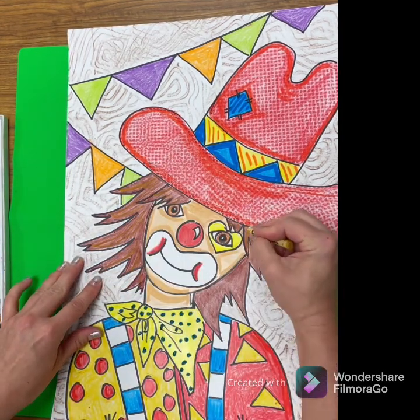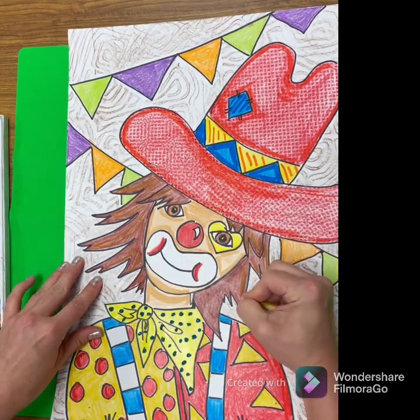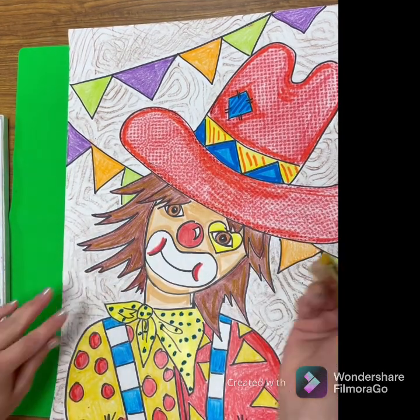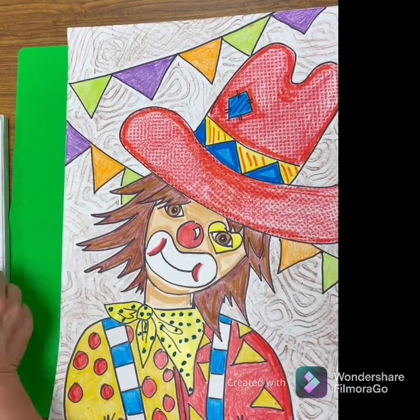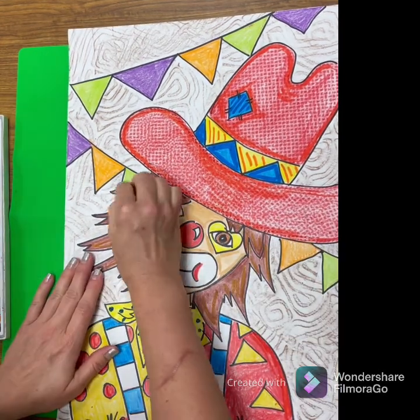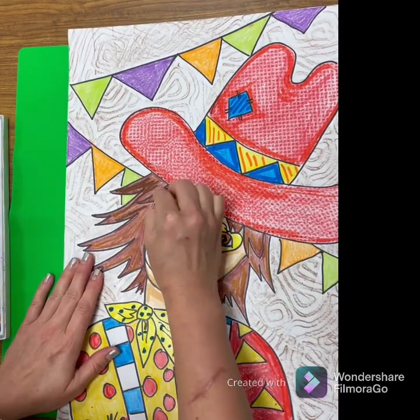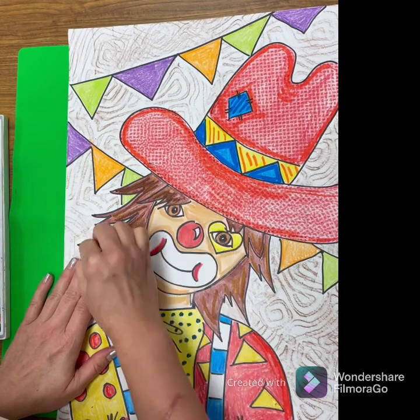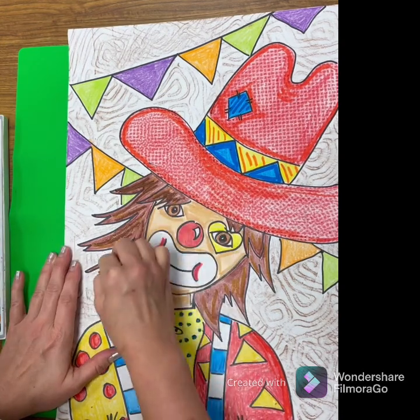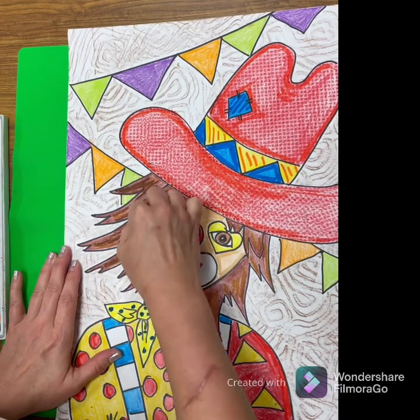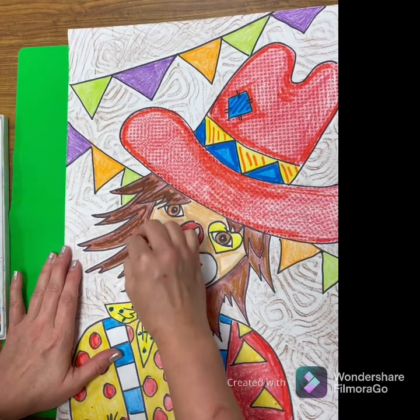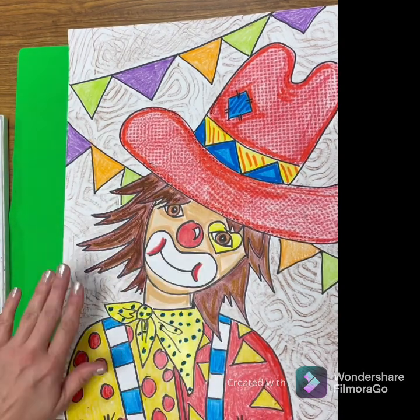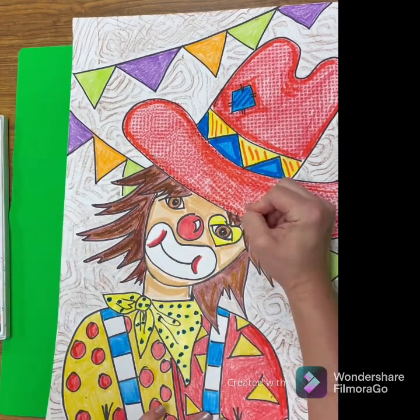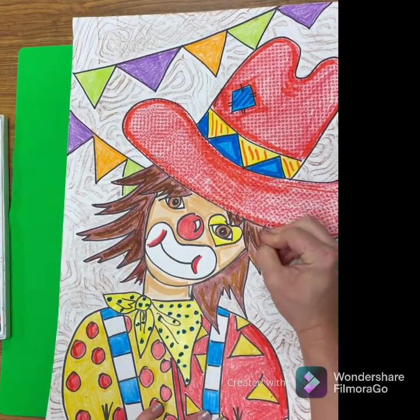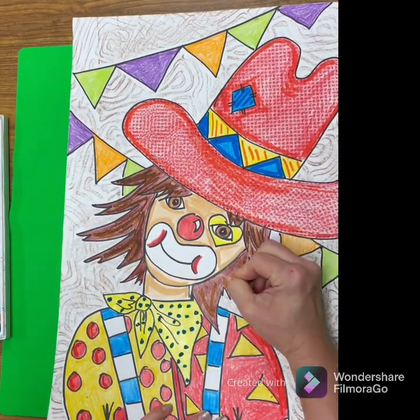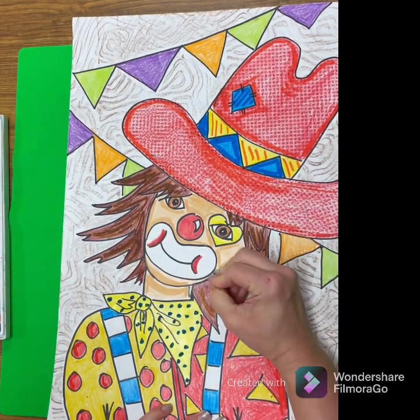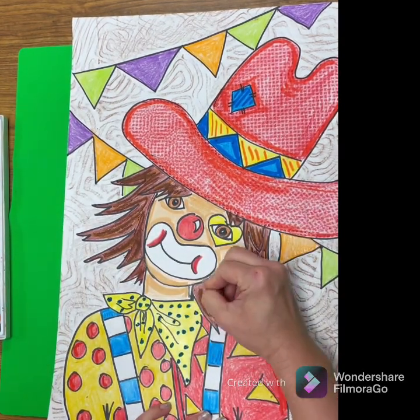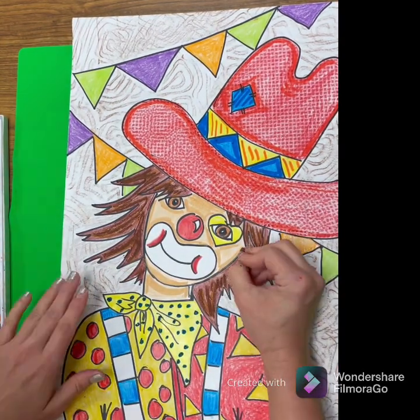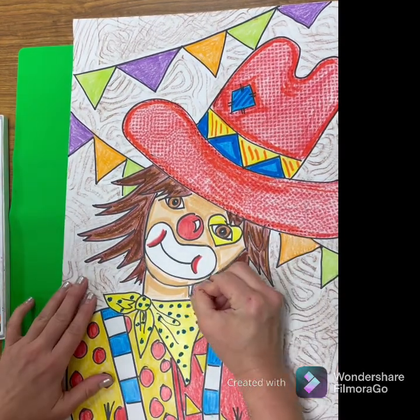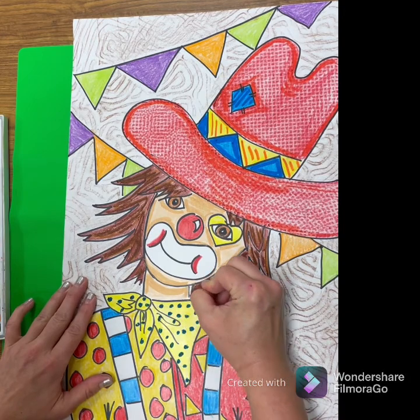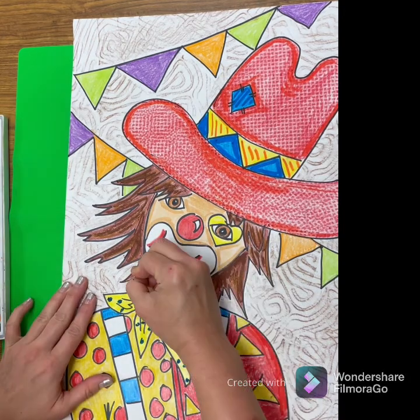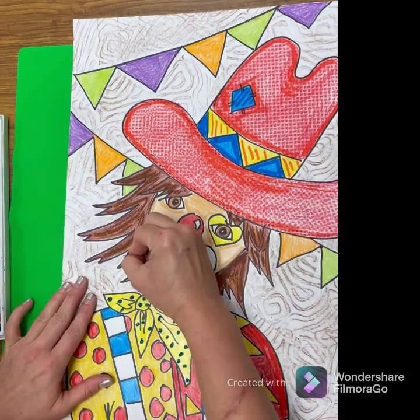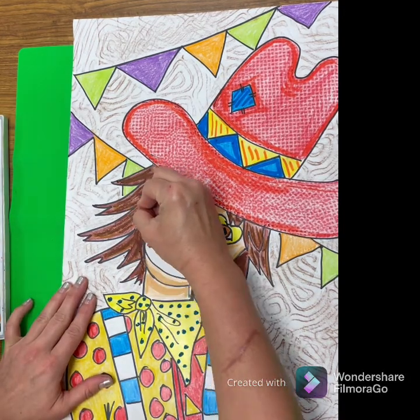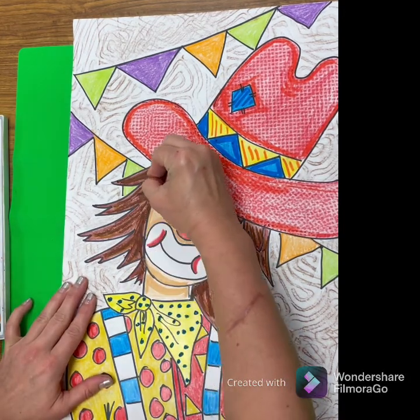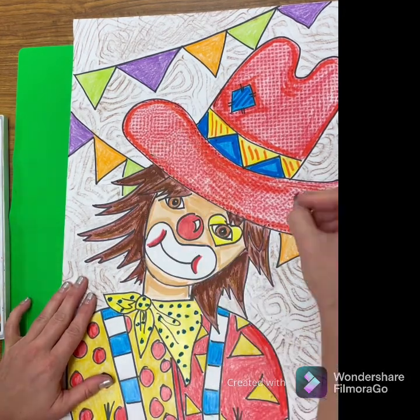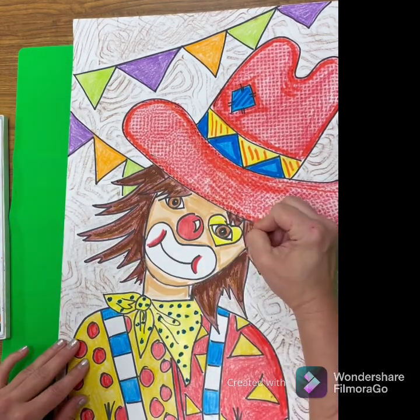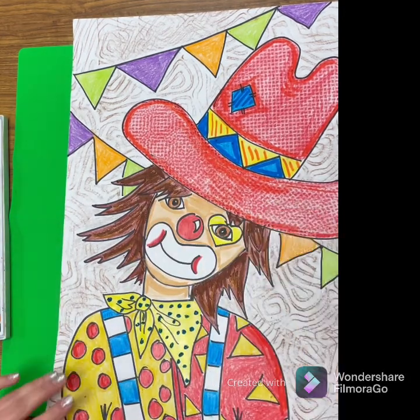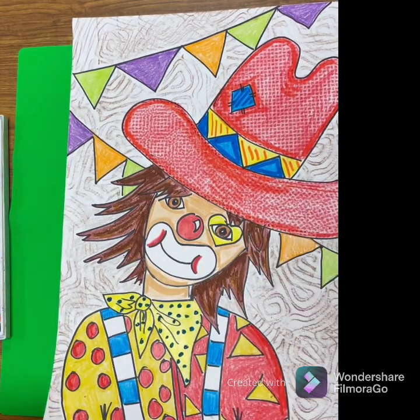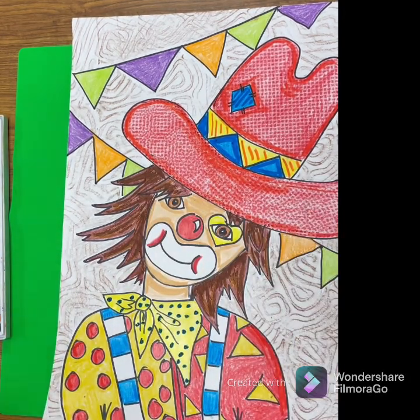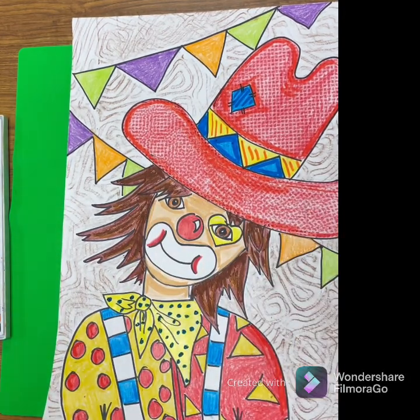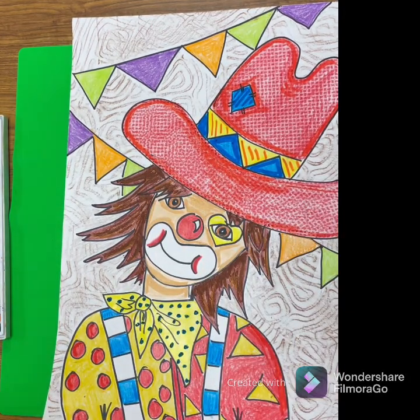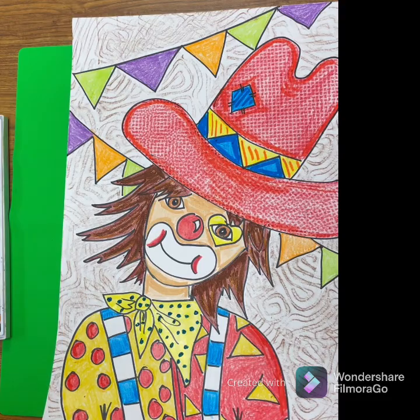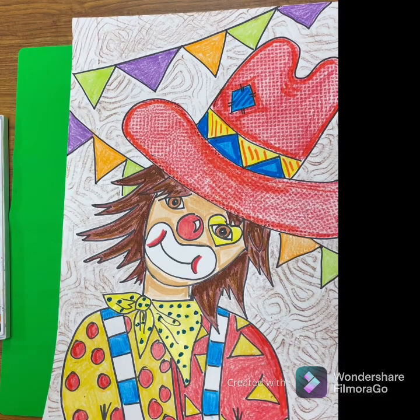For your hair, you need to add some lines to give it texture. Look how much brighter and more vibrant my clown's hair looks now that I added different shades and different colors of oil pastel to it.